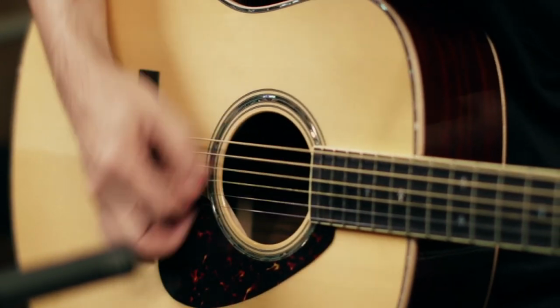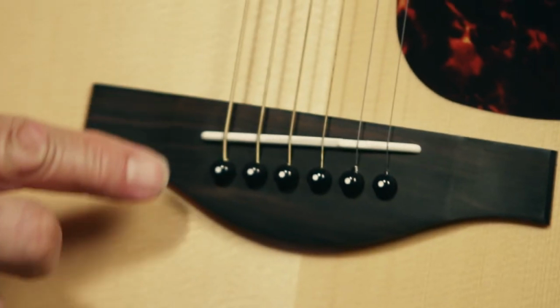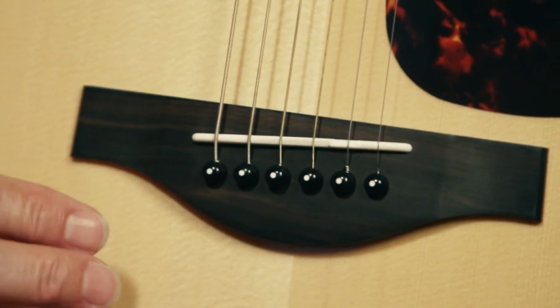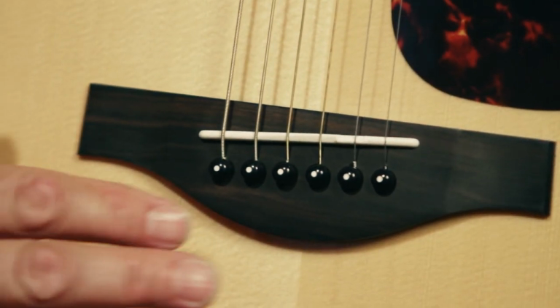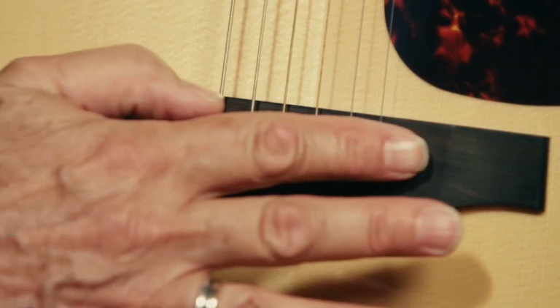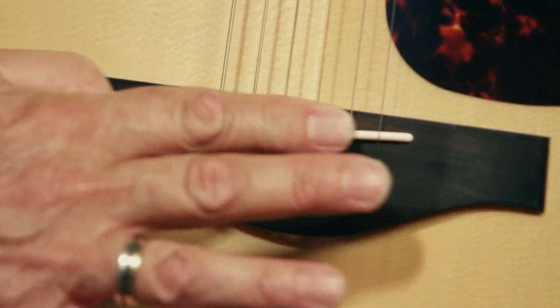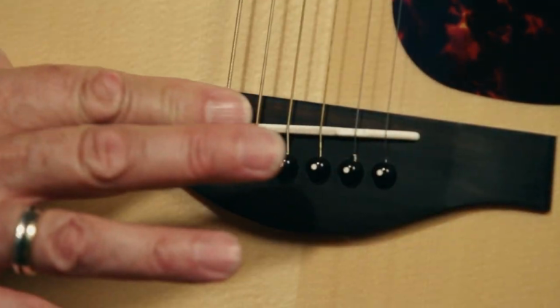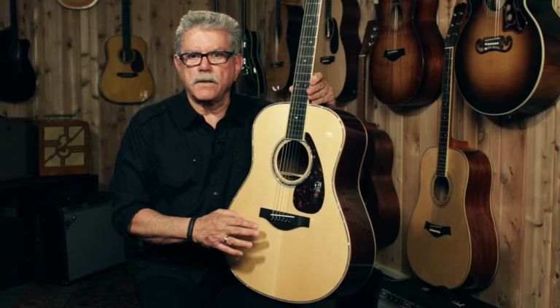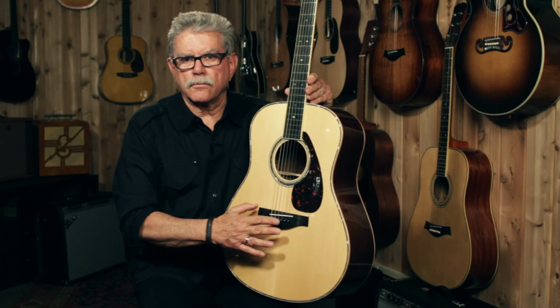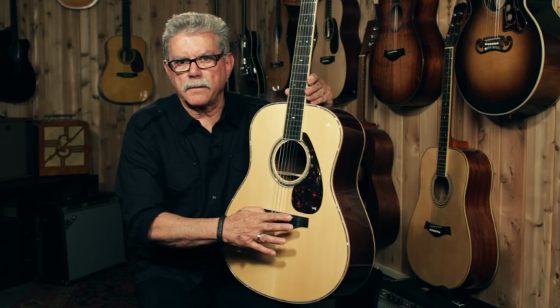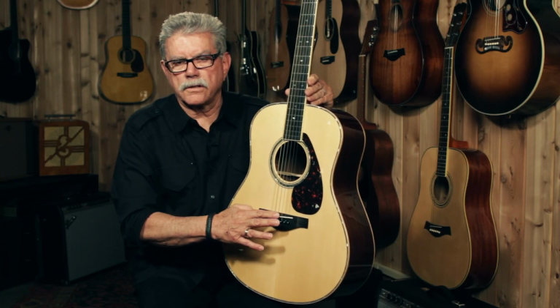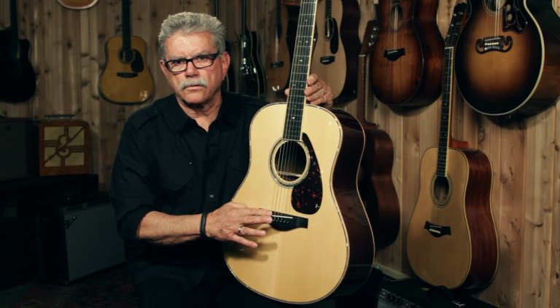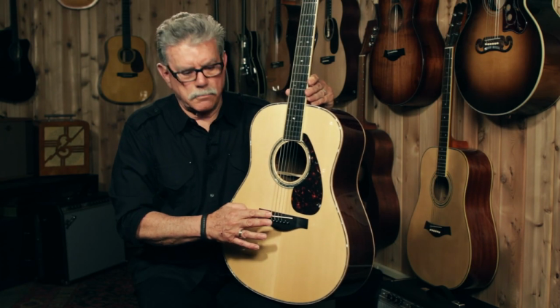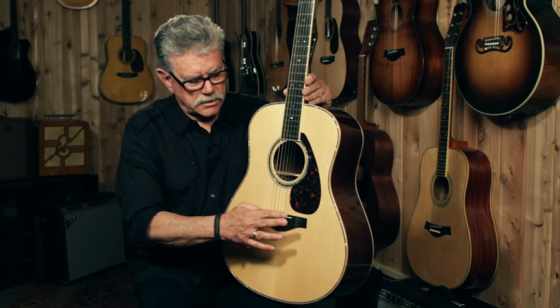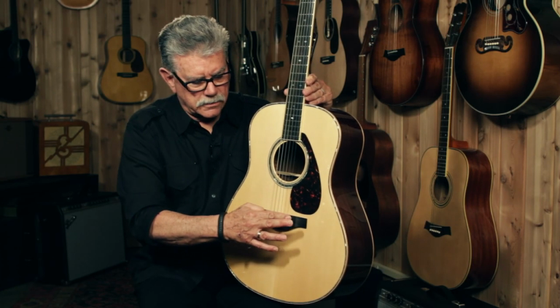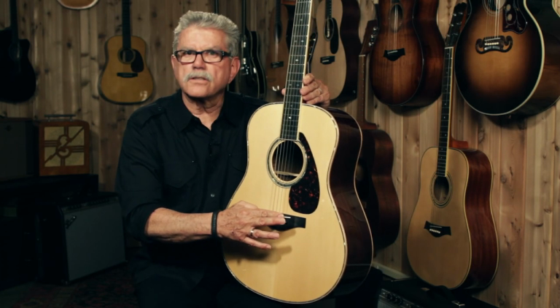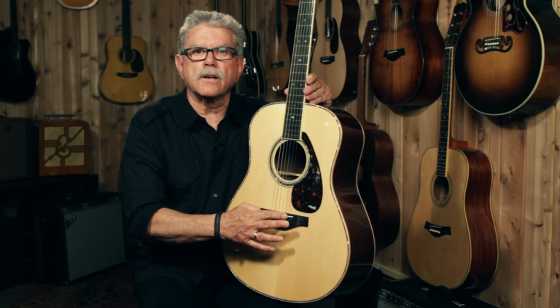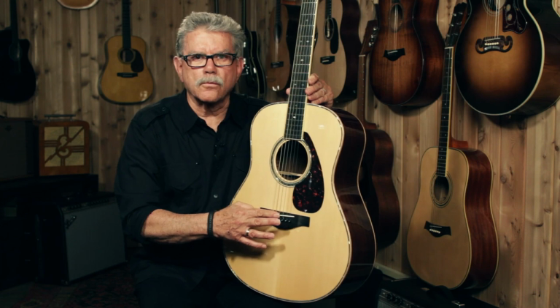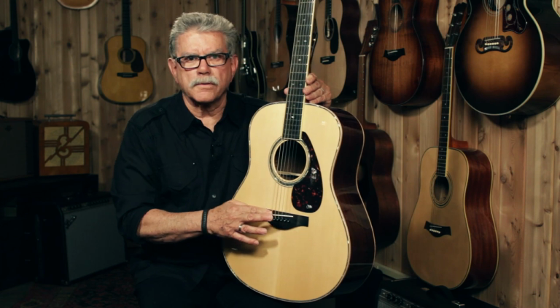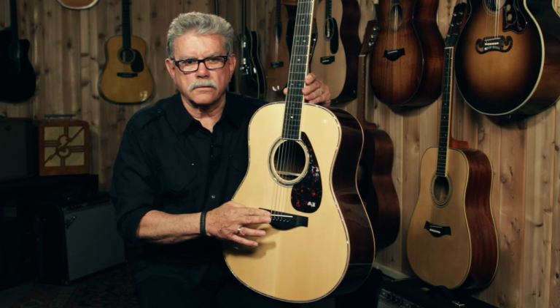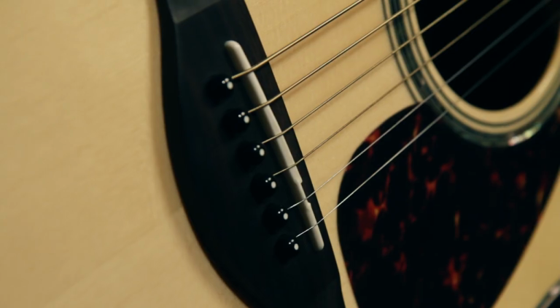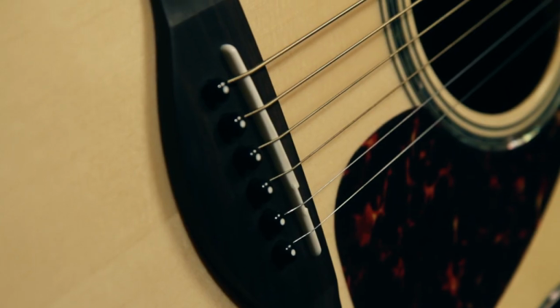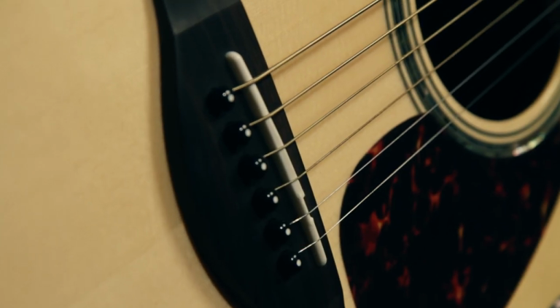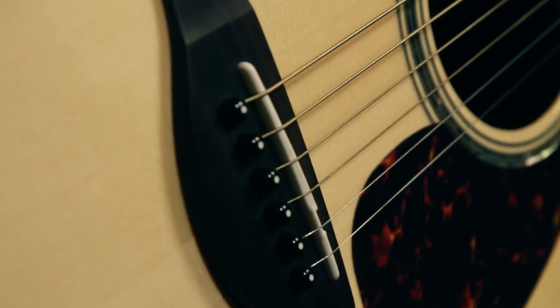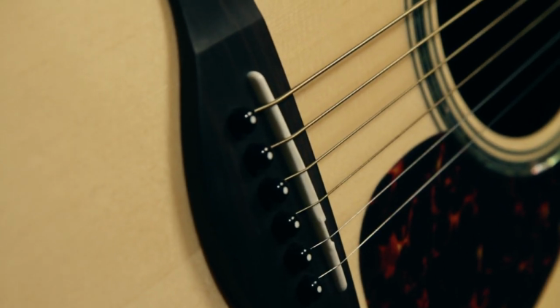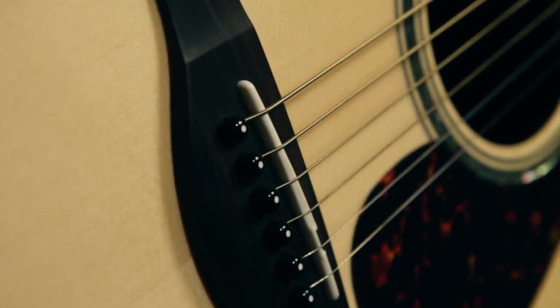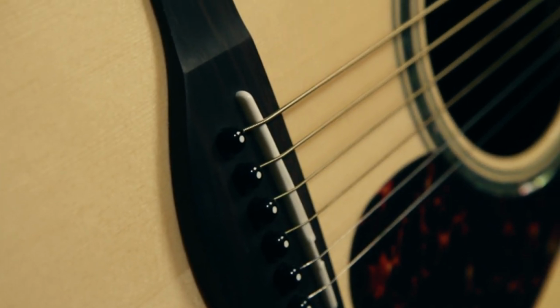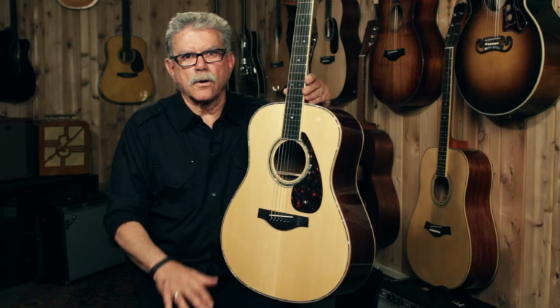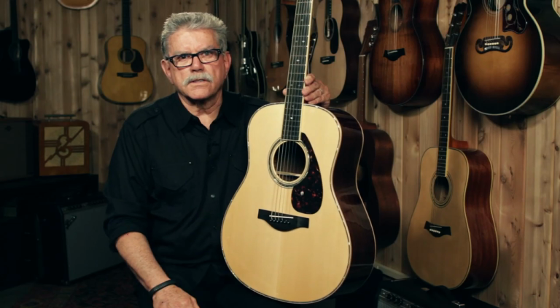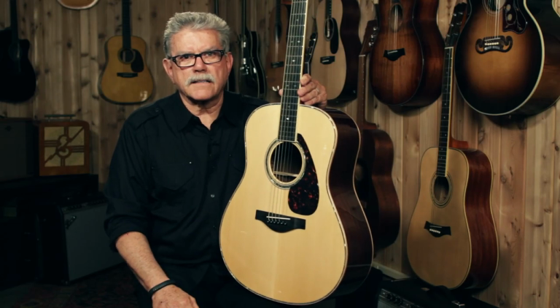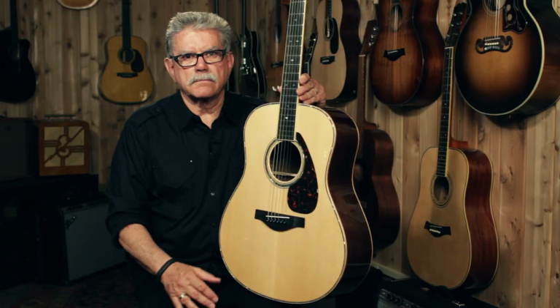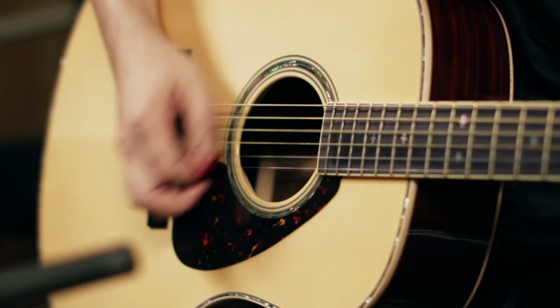This guitar has a compensated saddle, which means it will play better in tune because the saddle isn't just a straight strip of material. It's cut at different angles so each string performs to its maximum potential.